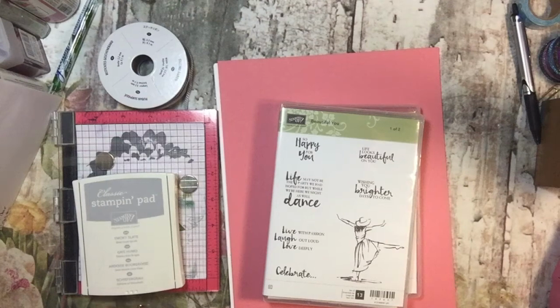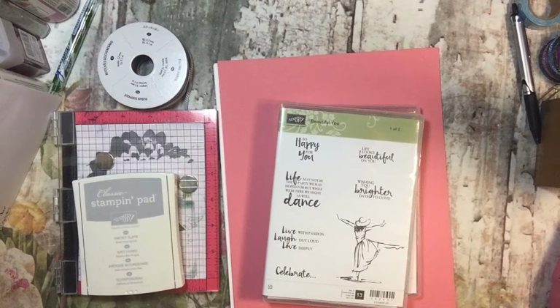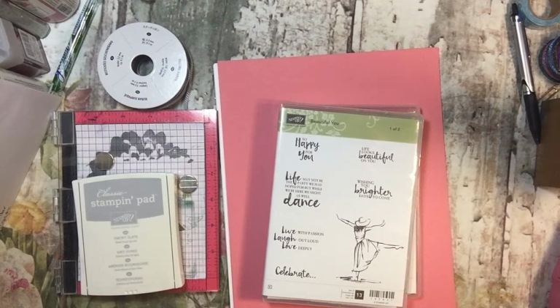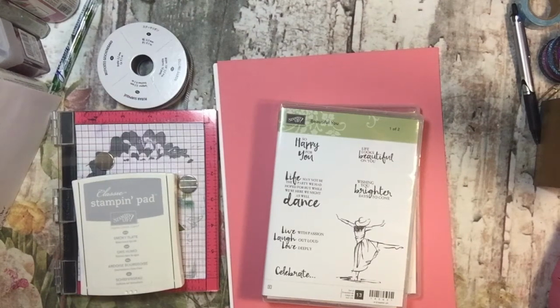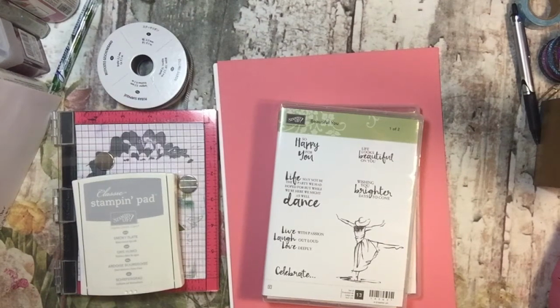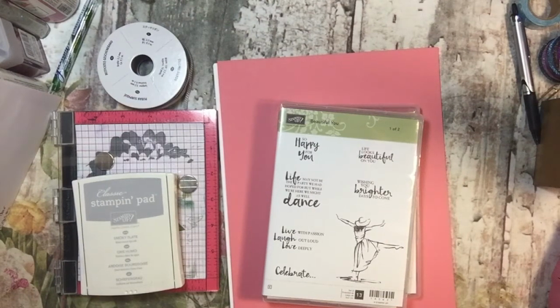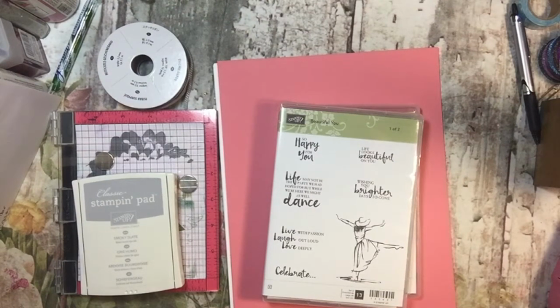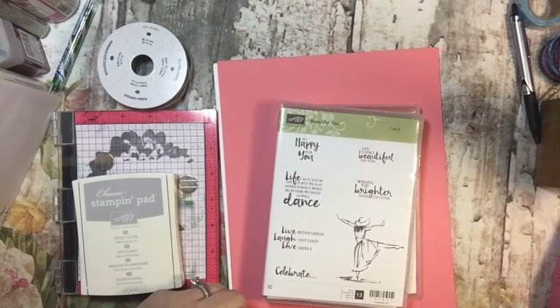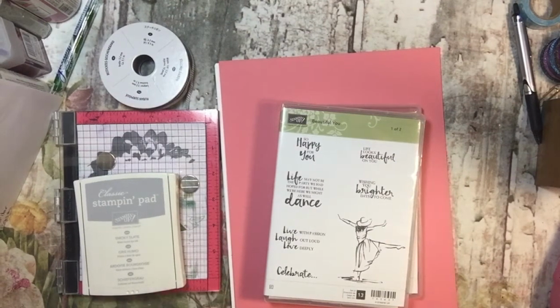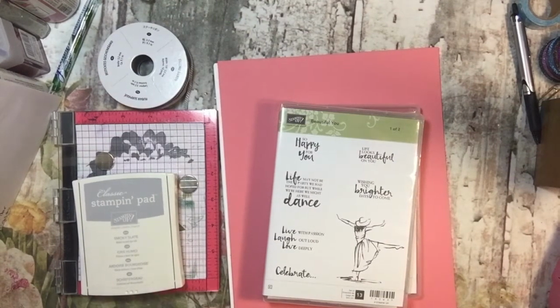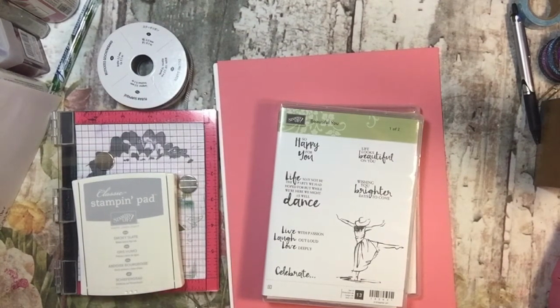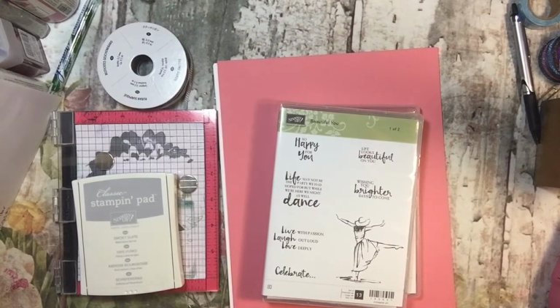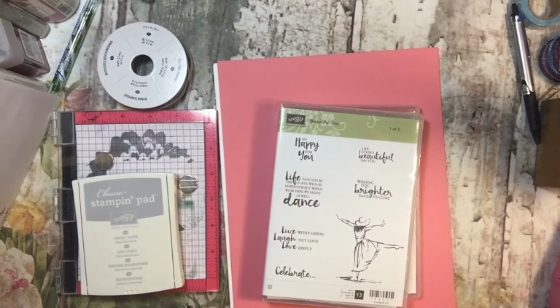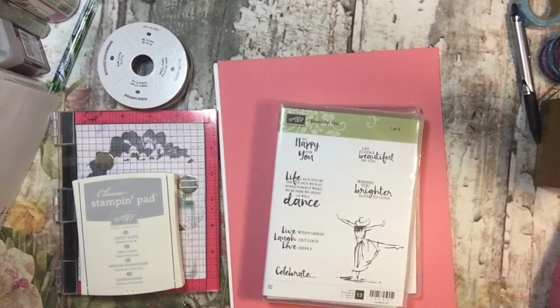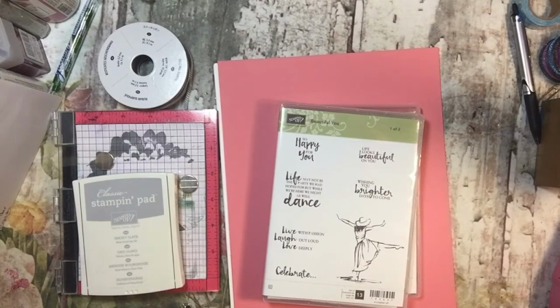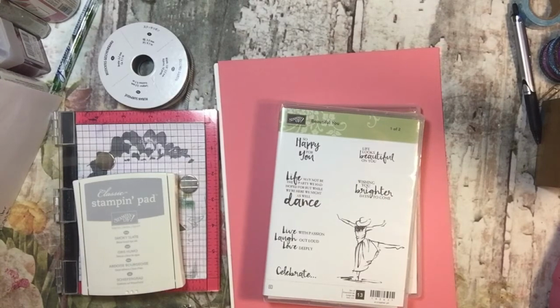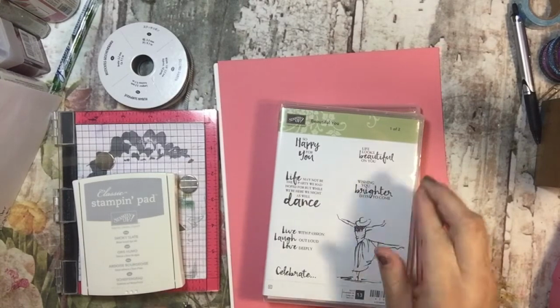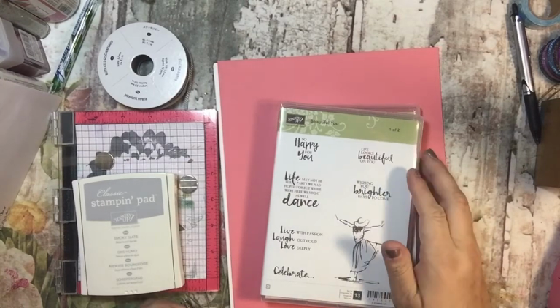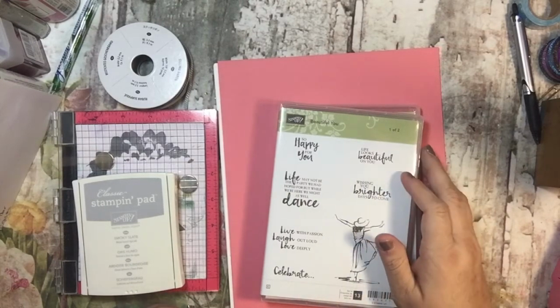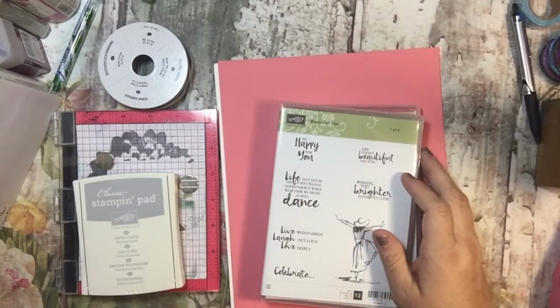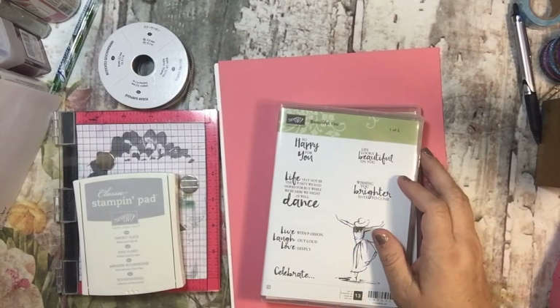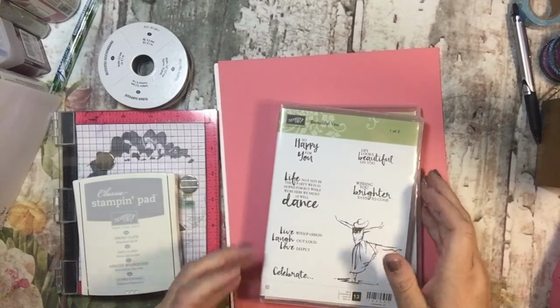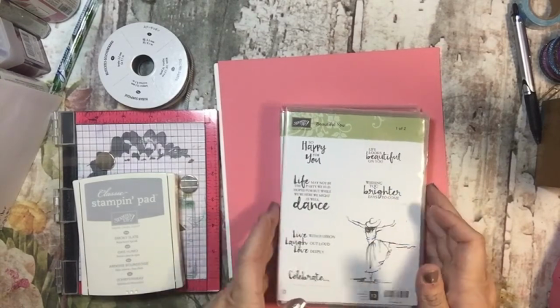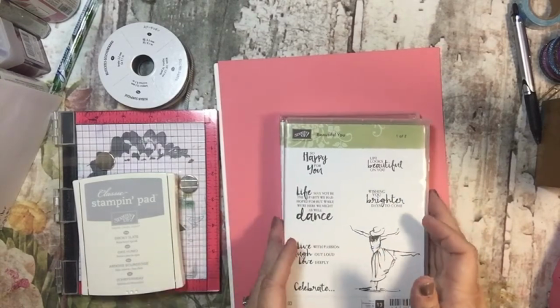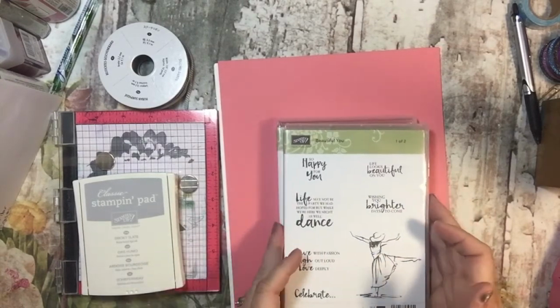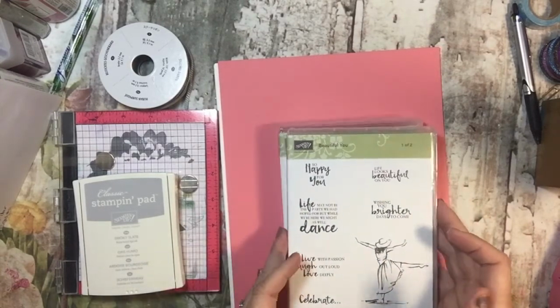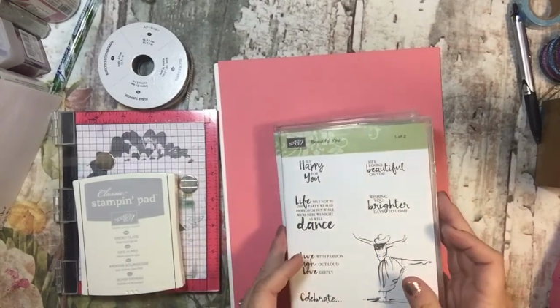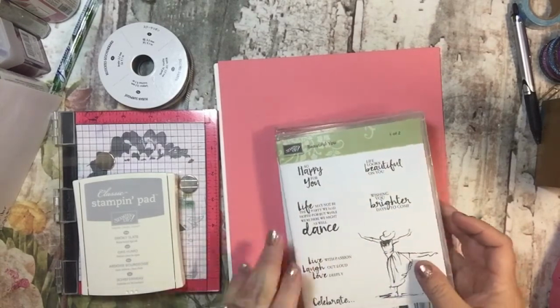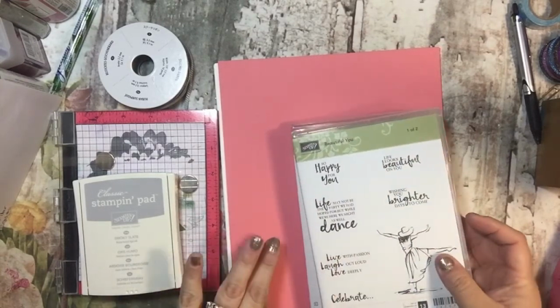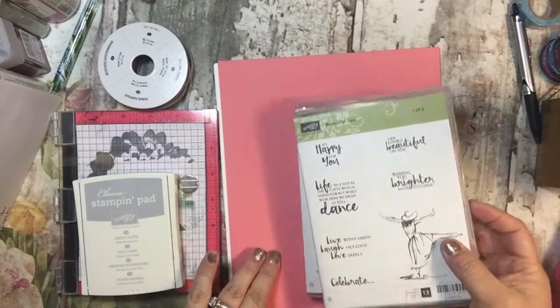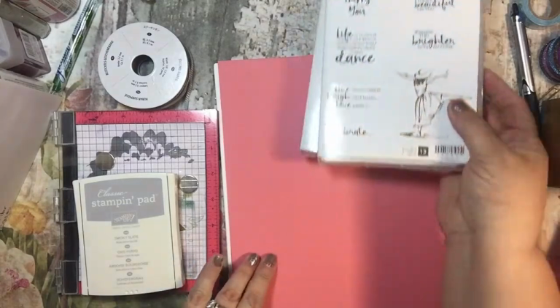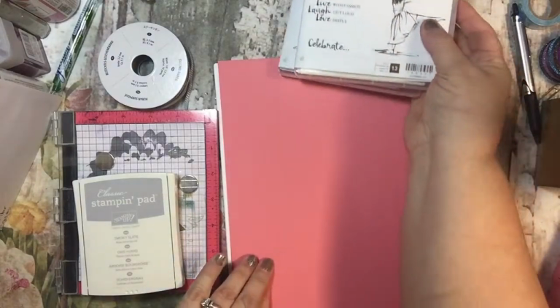Hi everyone, it's Tammy and I thought I would bring you along while I make my In Color Club cards for this month. The In Color Club for this month is Flirty Flamingo.